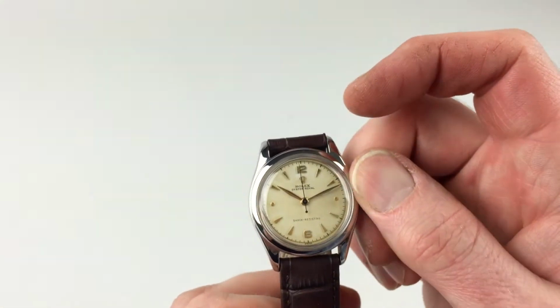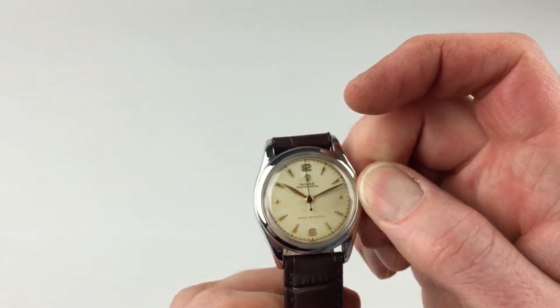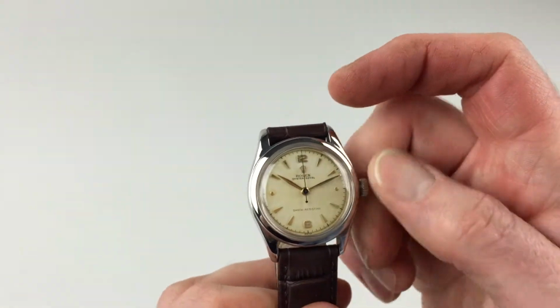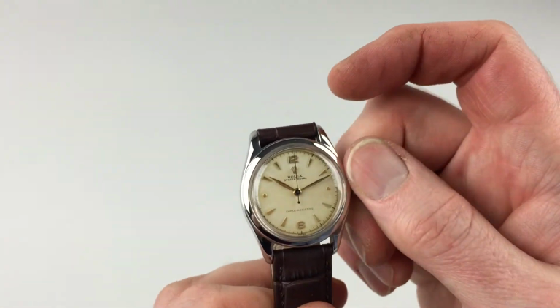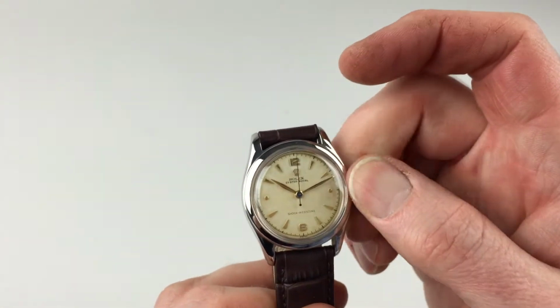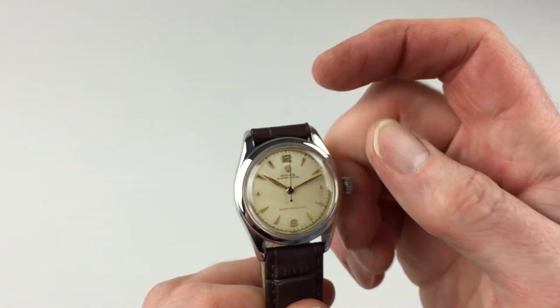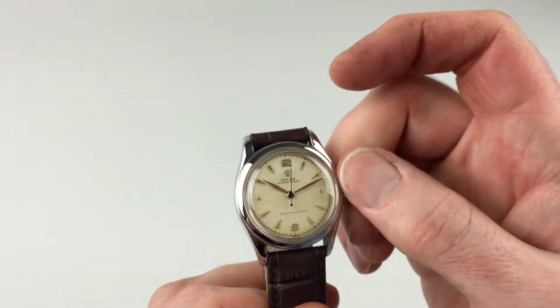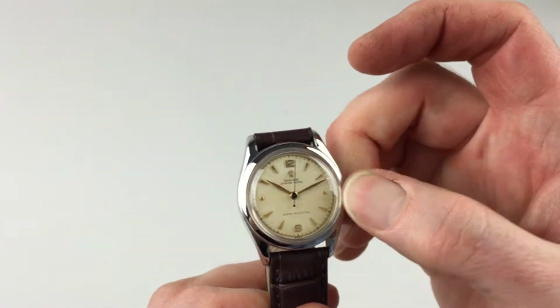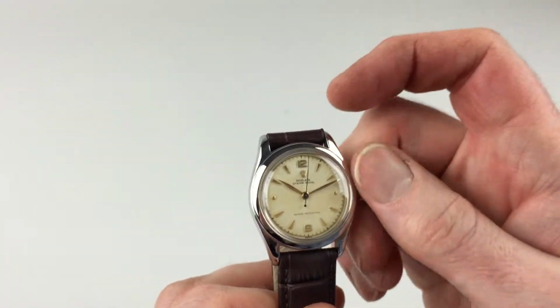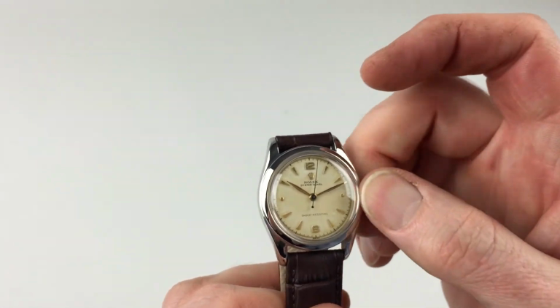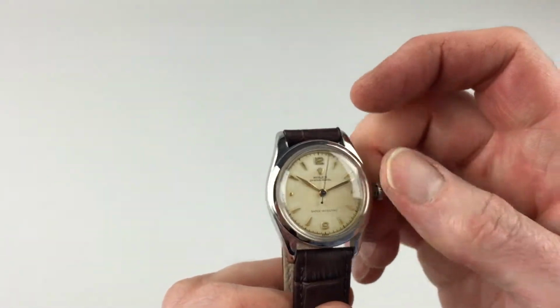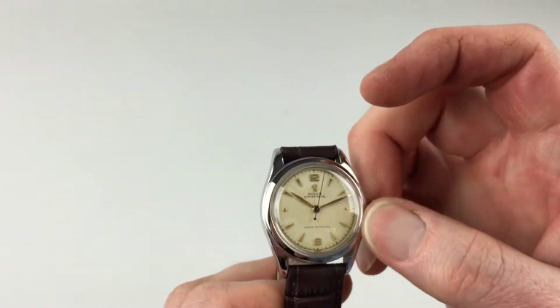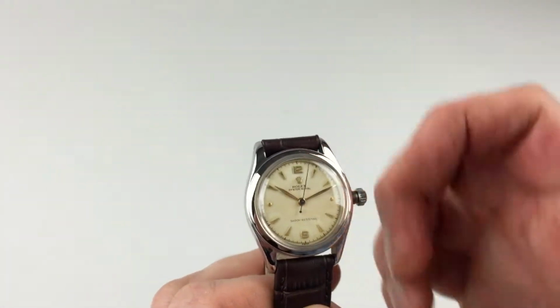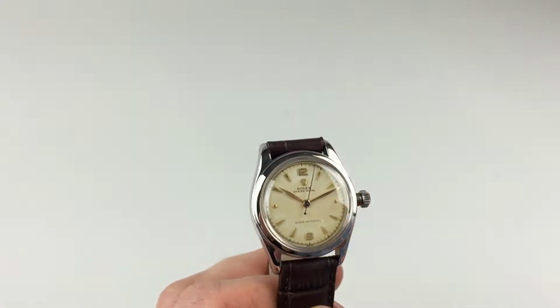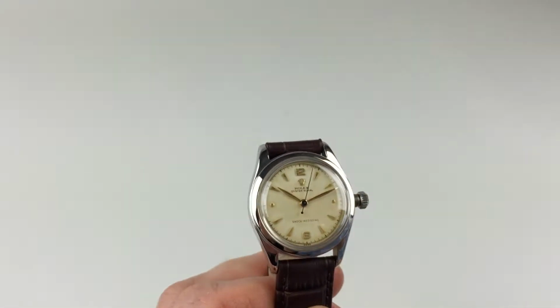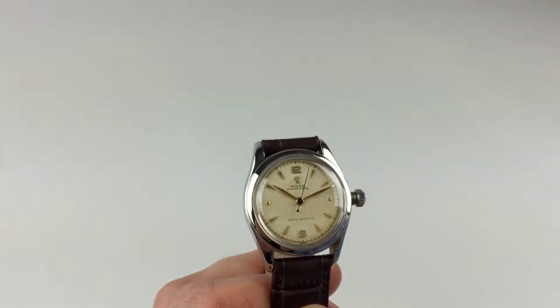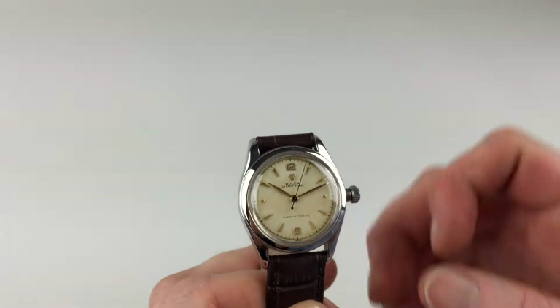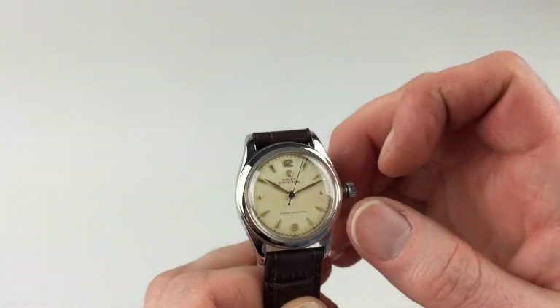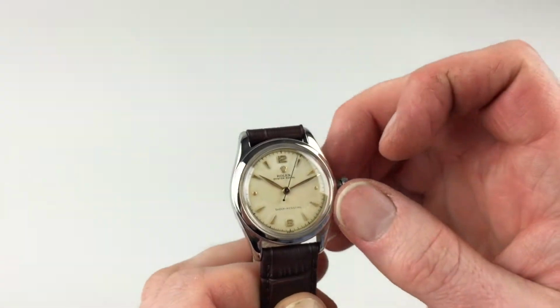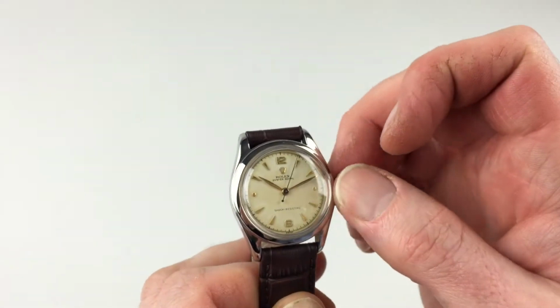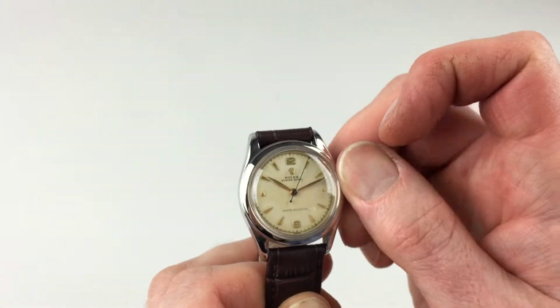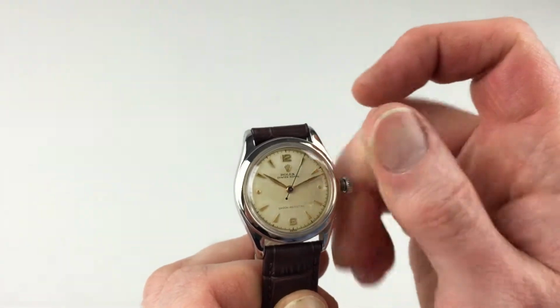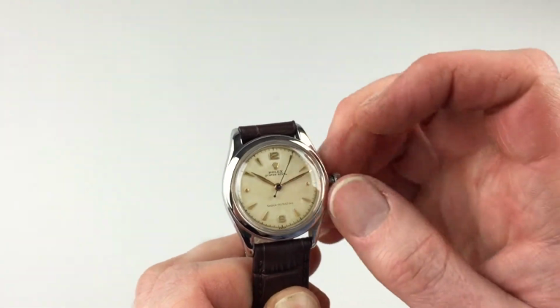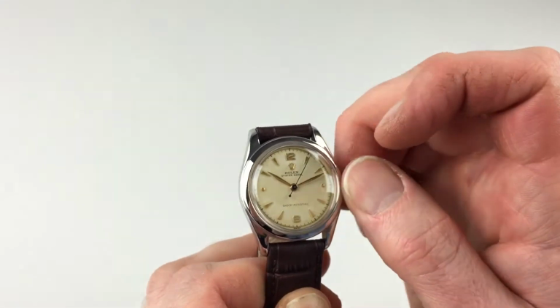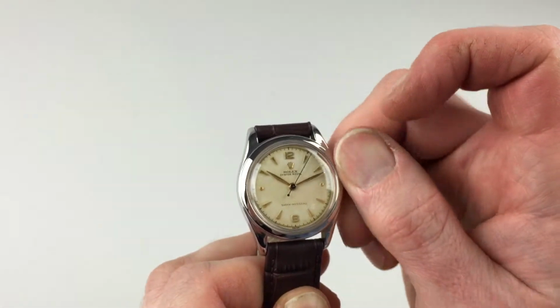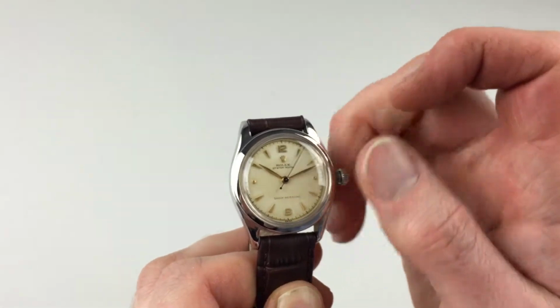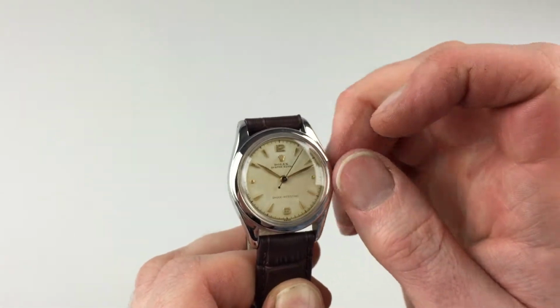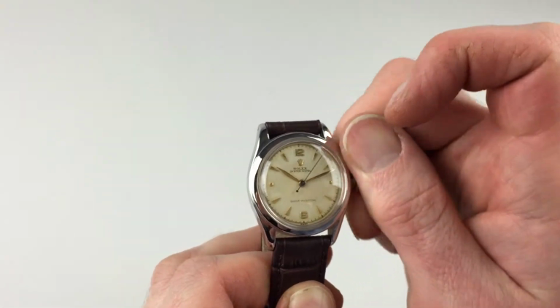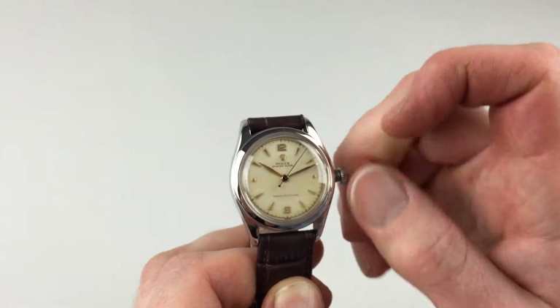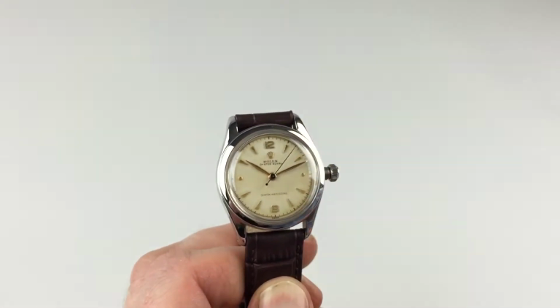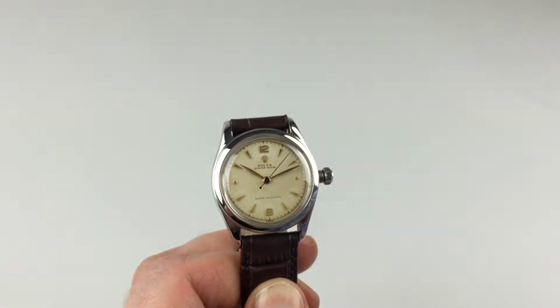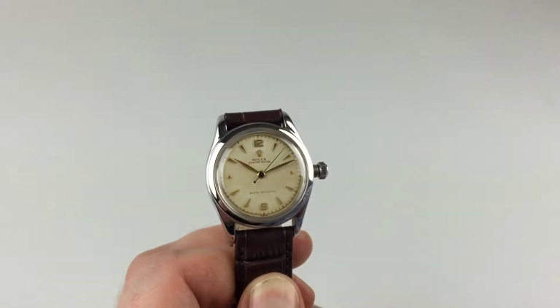First of all, turn the crown towards you, the wearer. It will then spring away from the body of the watch. Then wind away from you, until the spring feels tight.